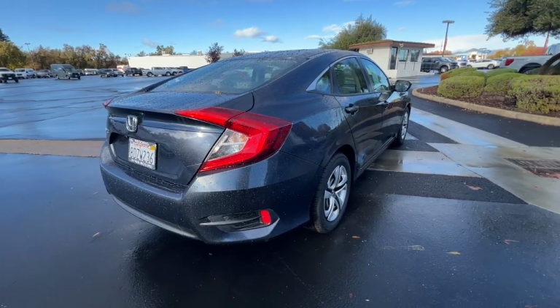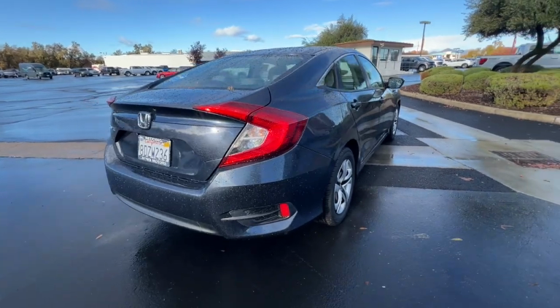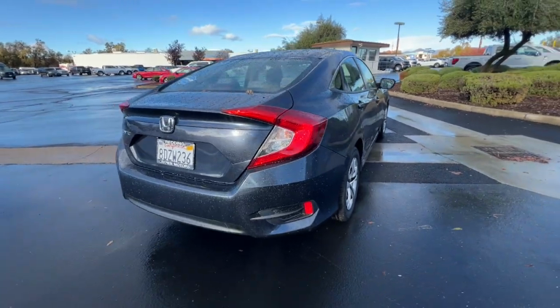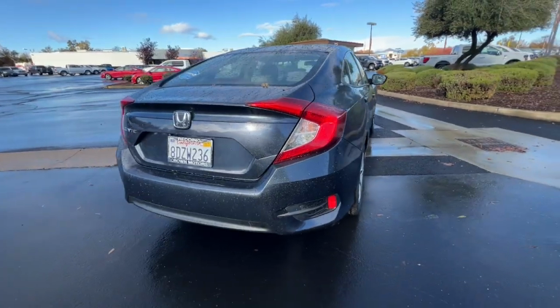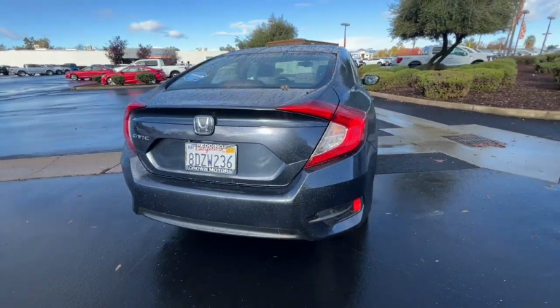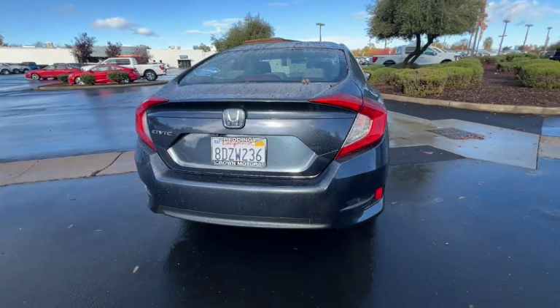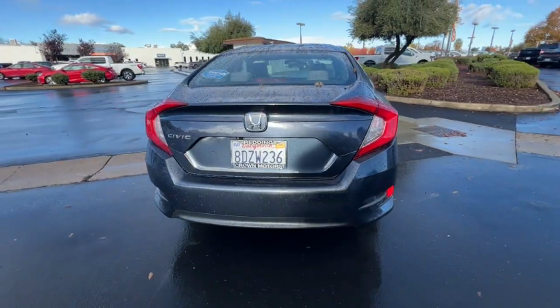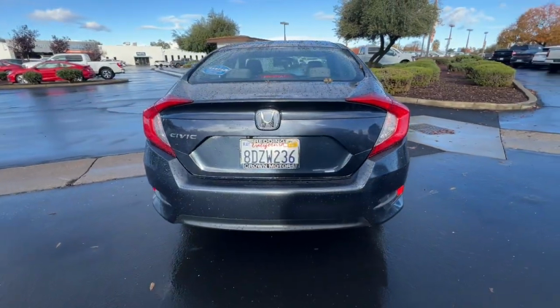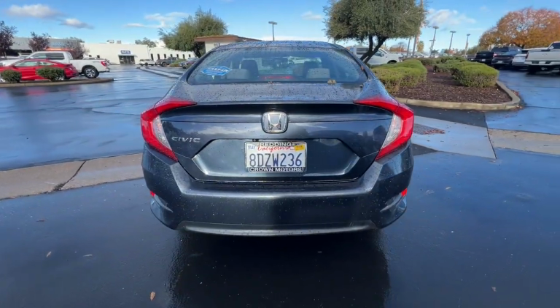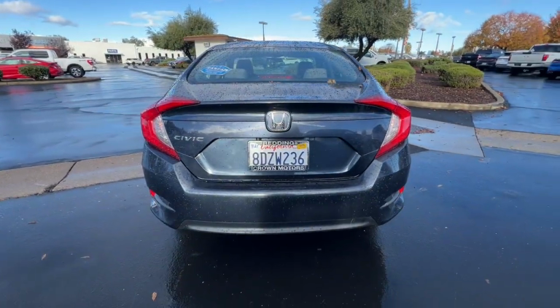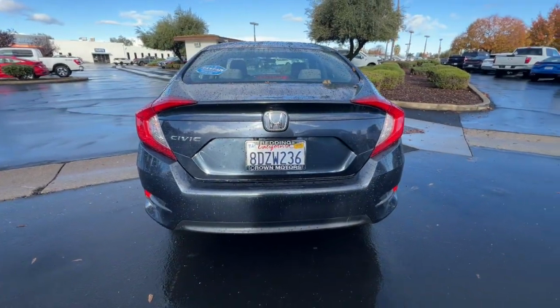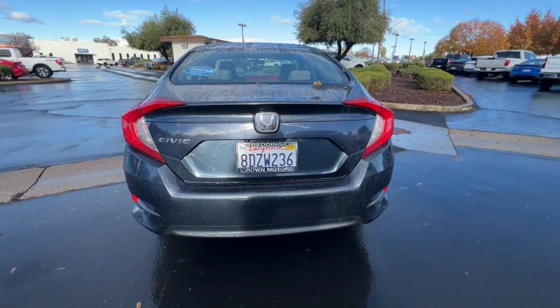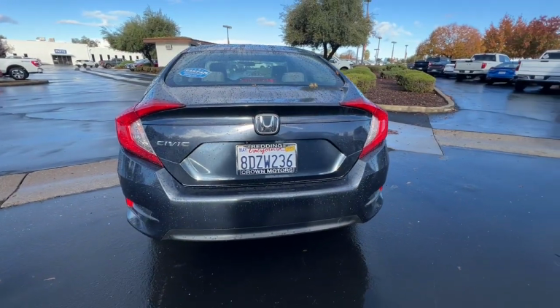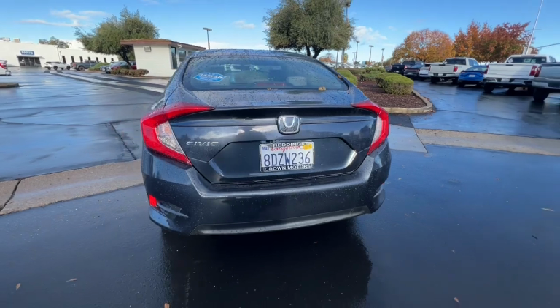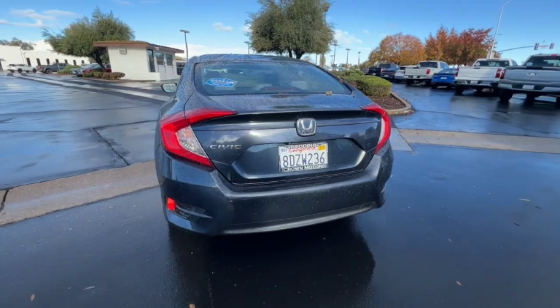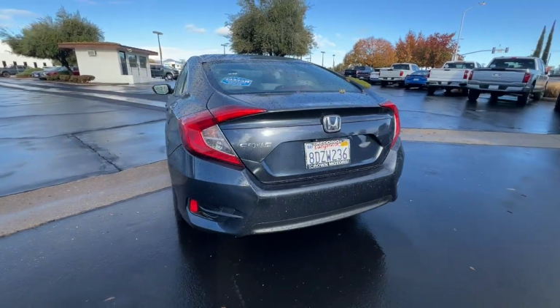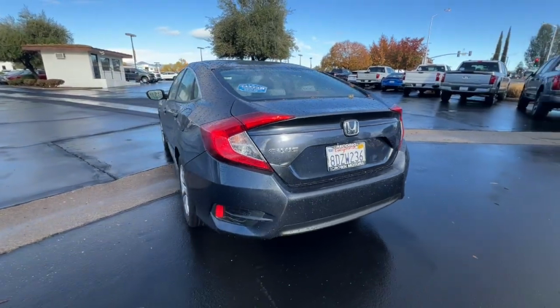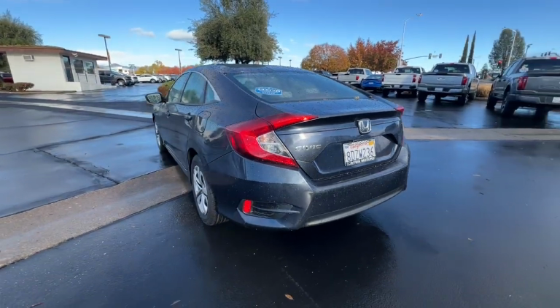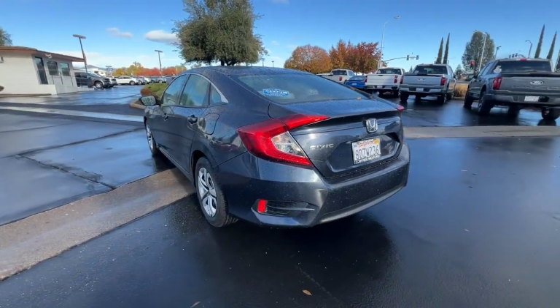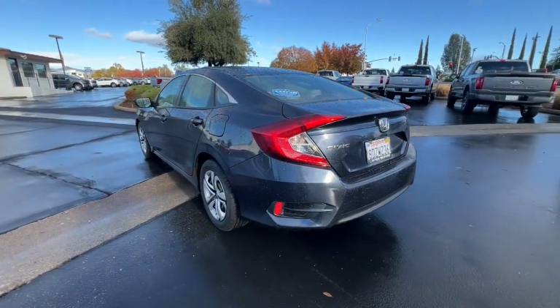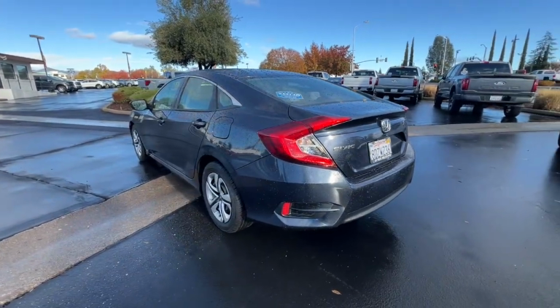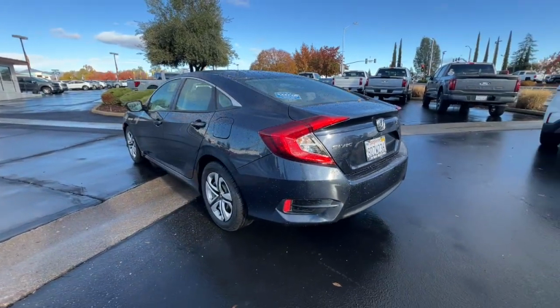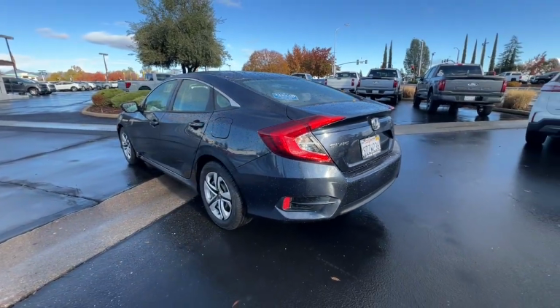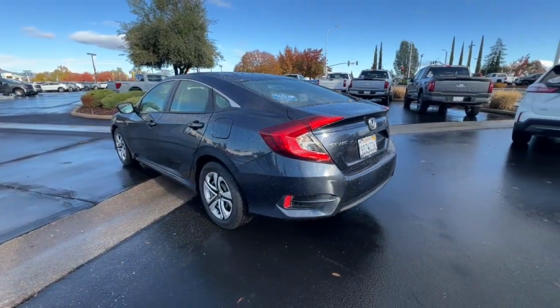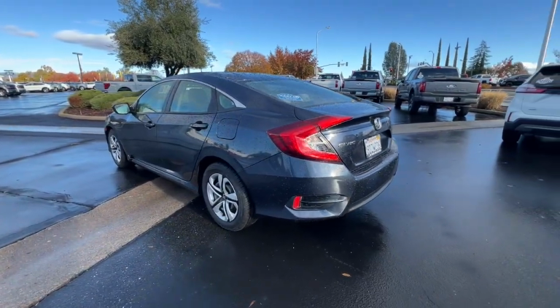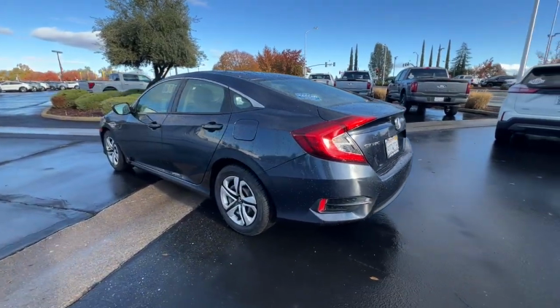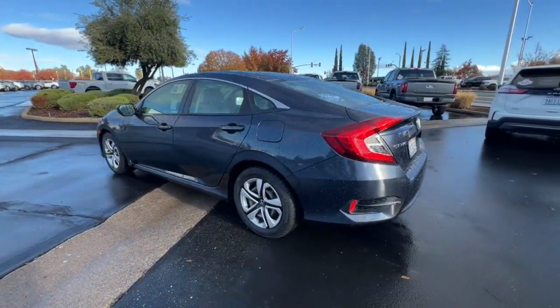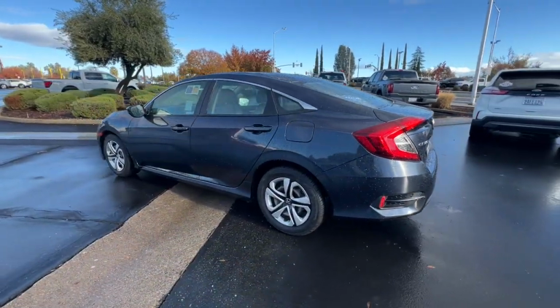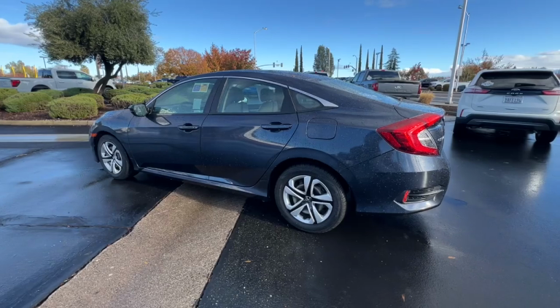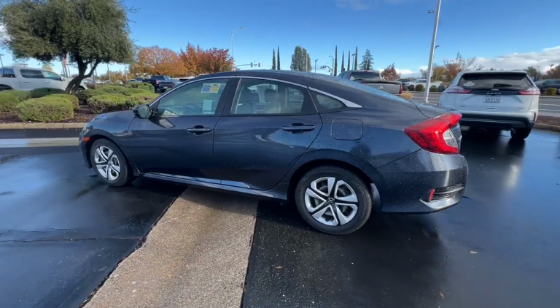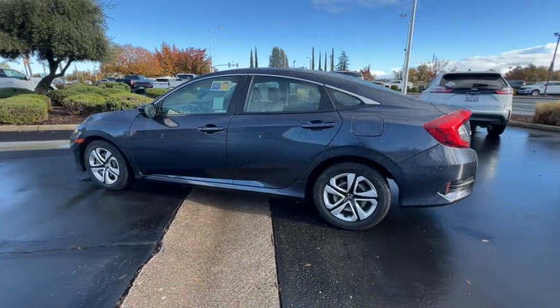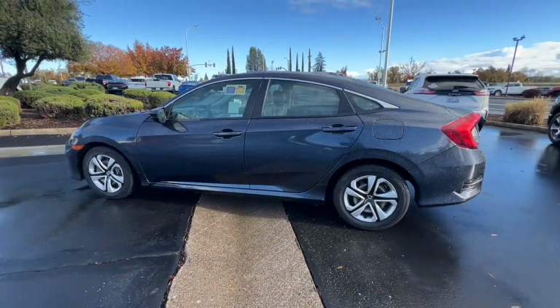Advanced safety technology, refined looks, and industry-leading efficiency. Refined yet aggressive, efficient yet powerful — that's the Honda Civic Sedan. All it needs is you.